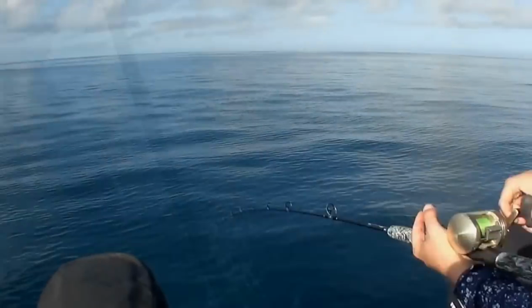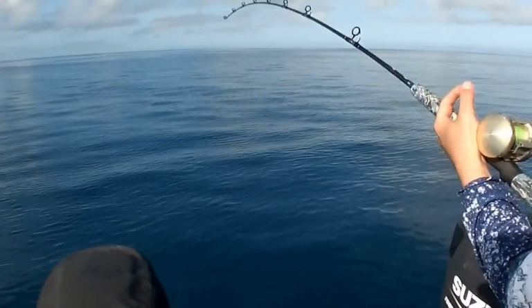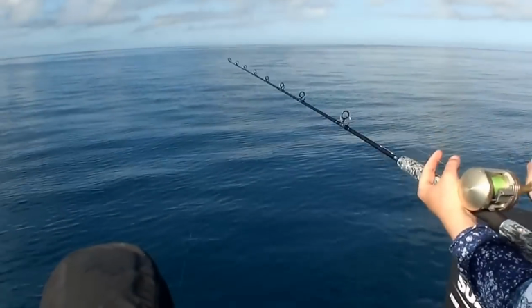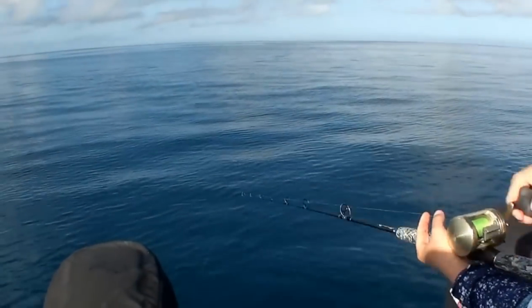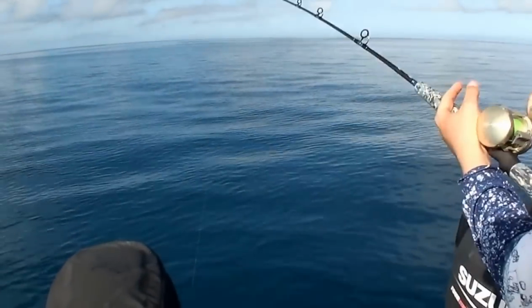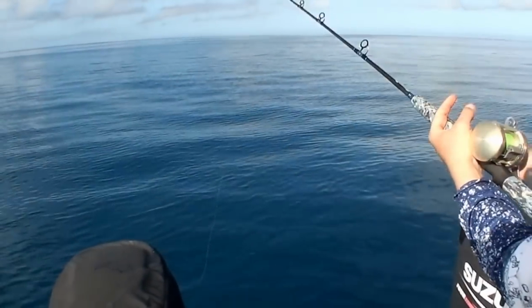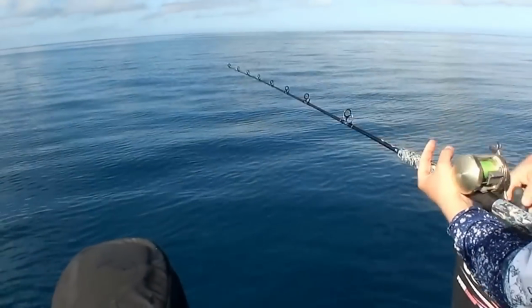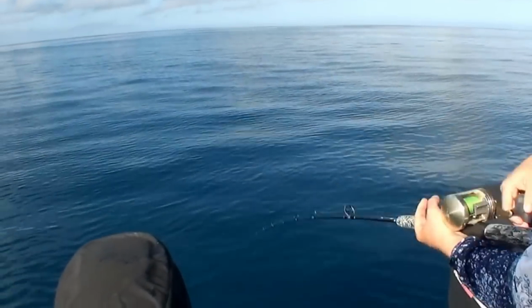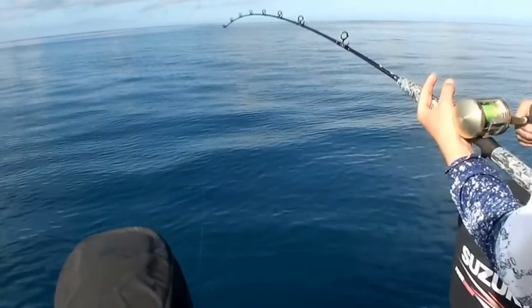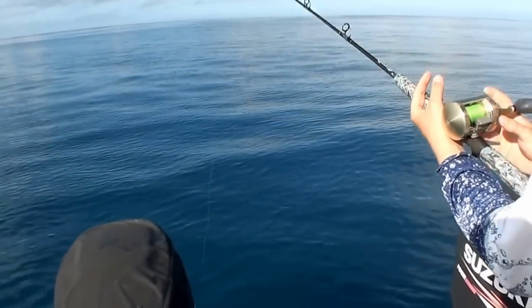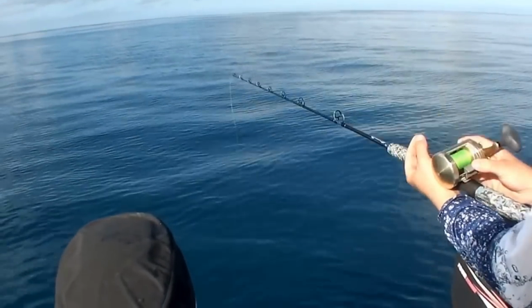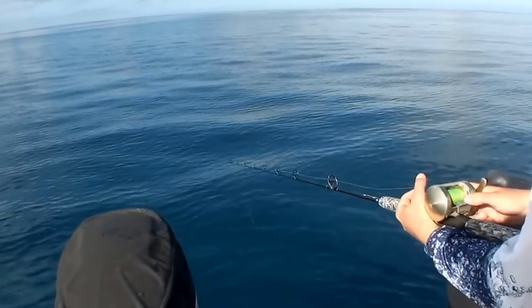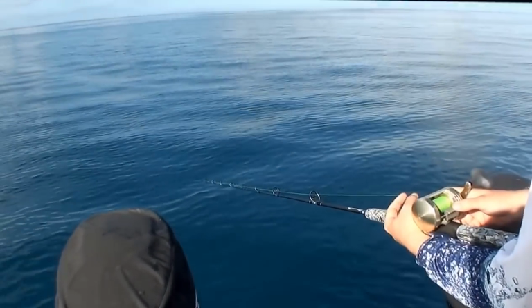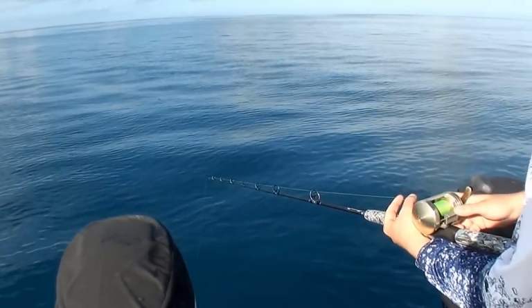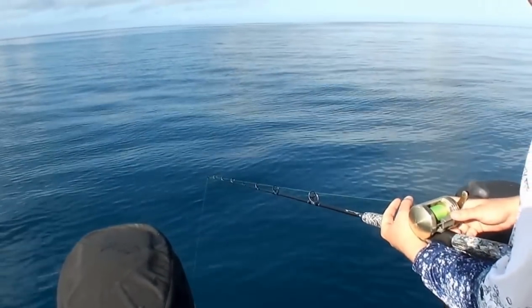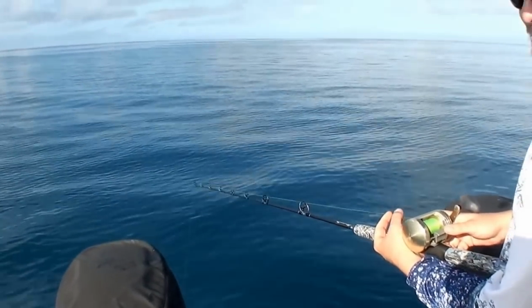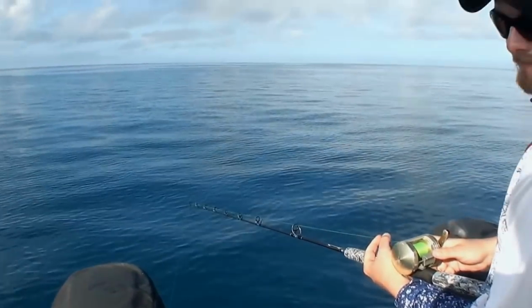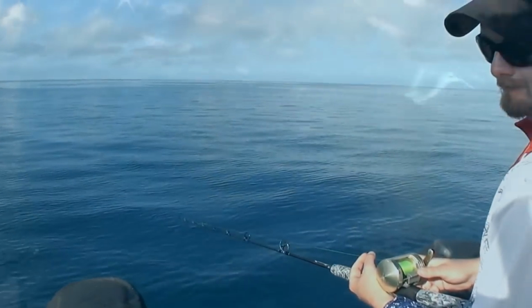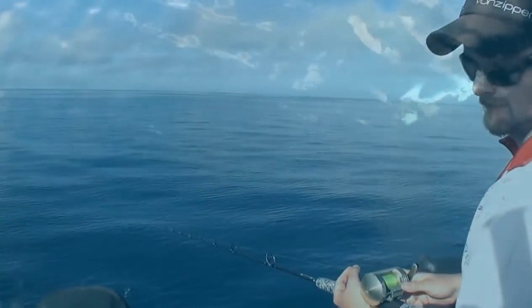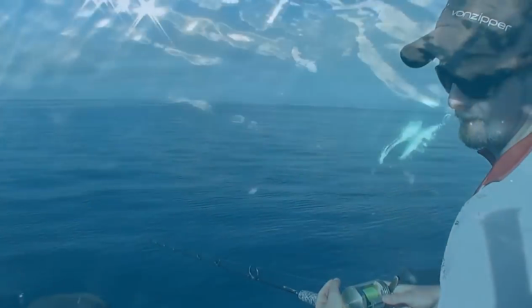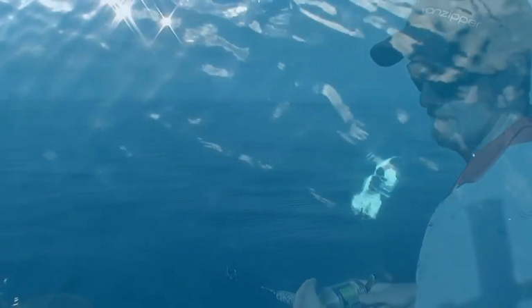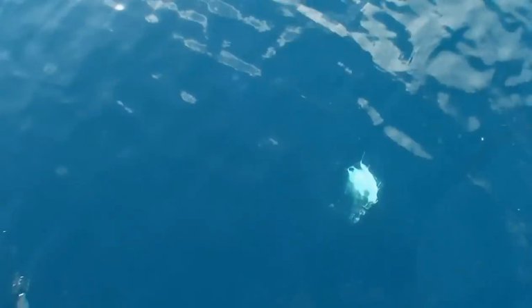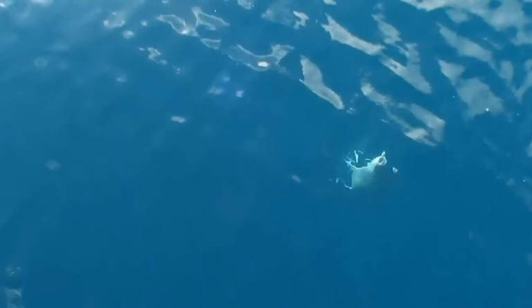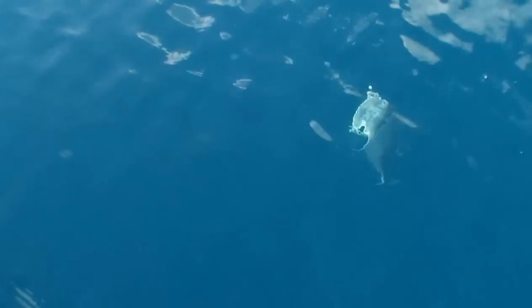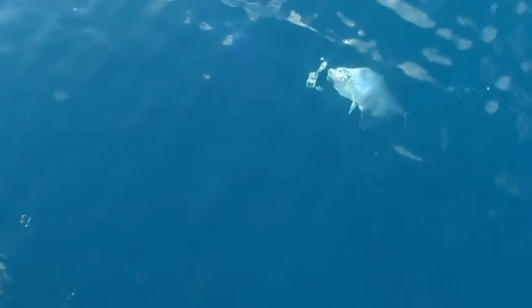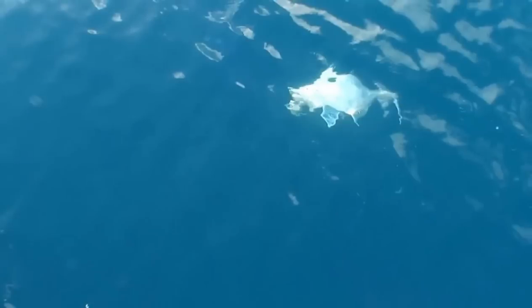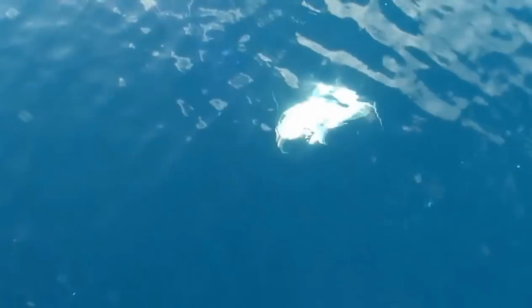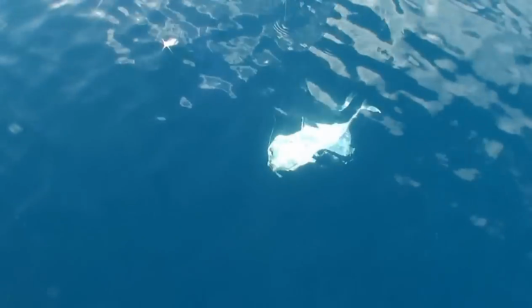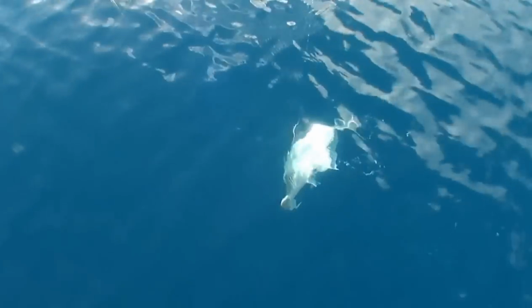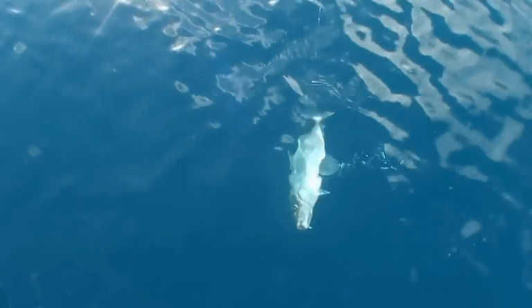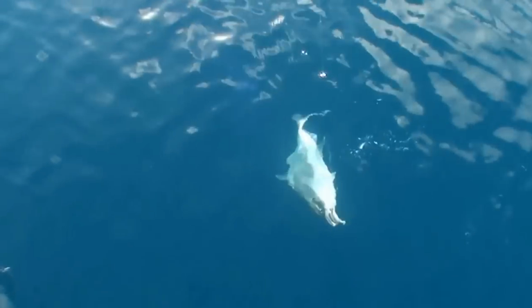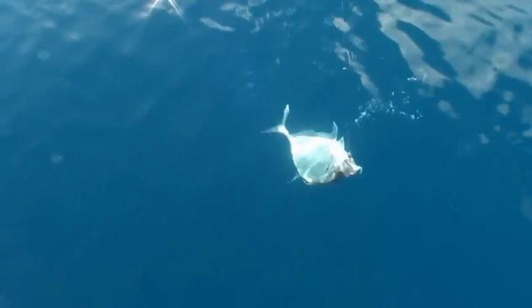Come on Lee, any second now mate. Come on. Nice trevally there to young Sam.